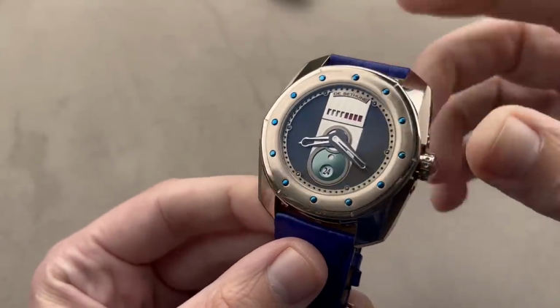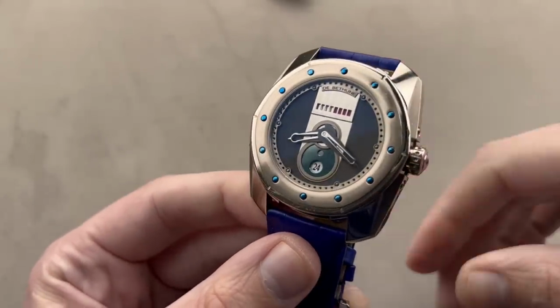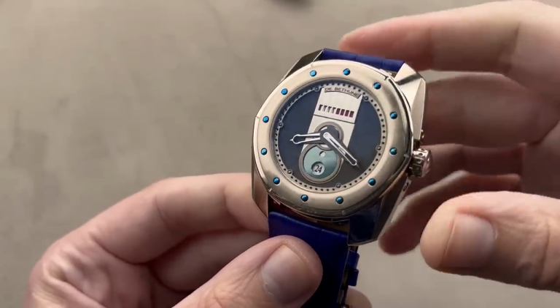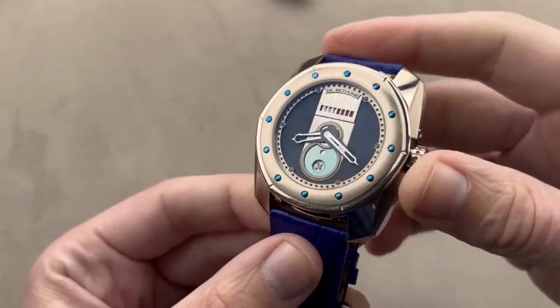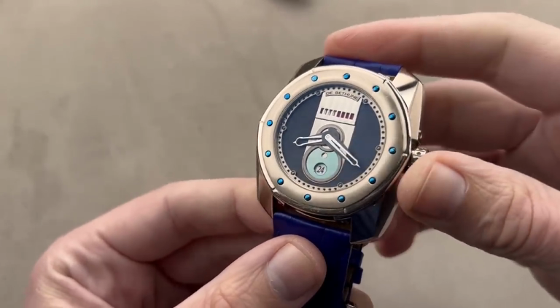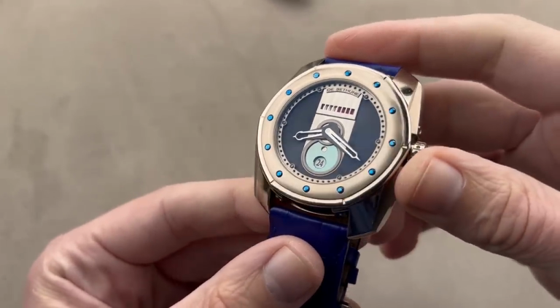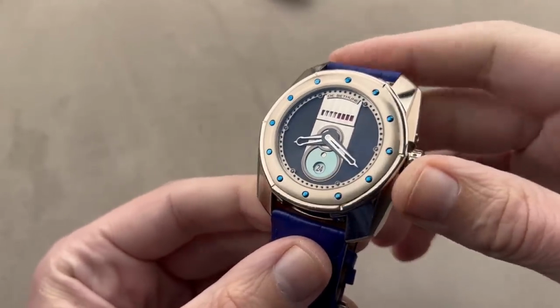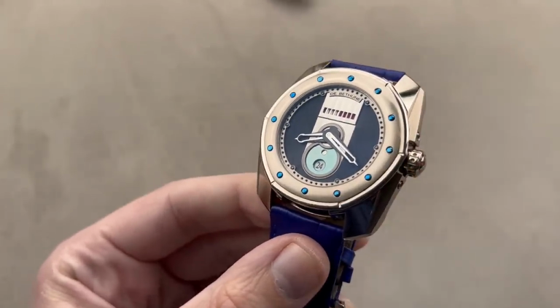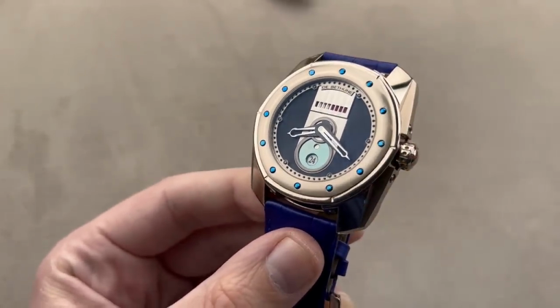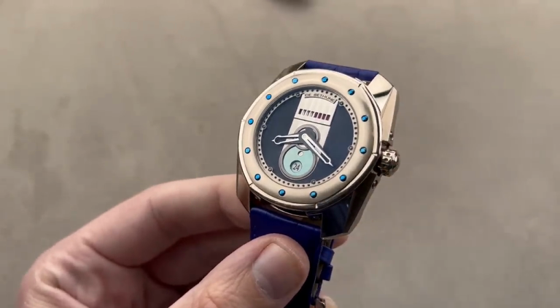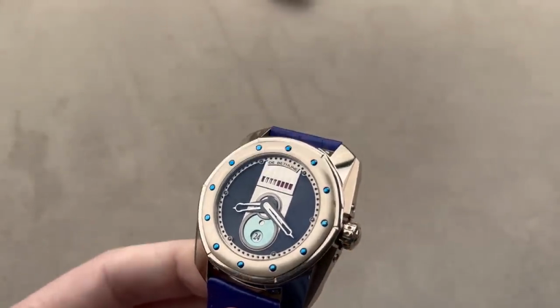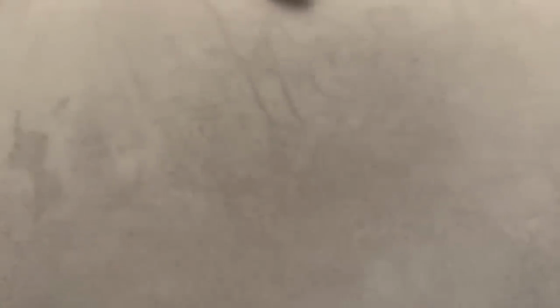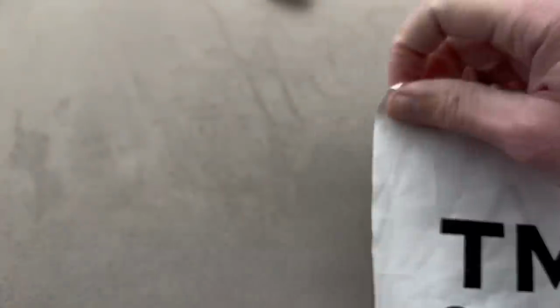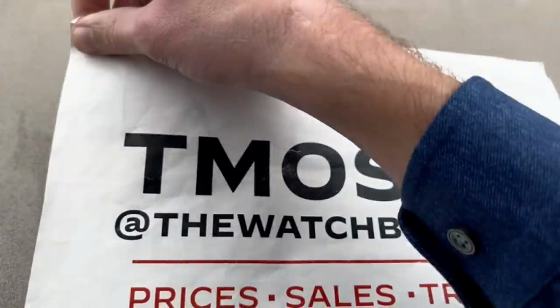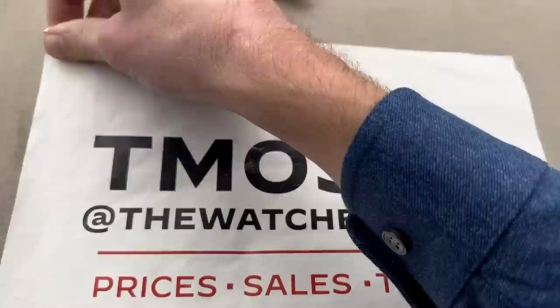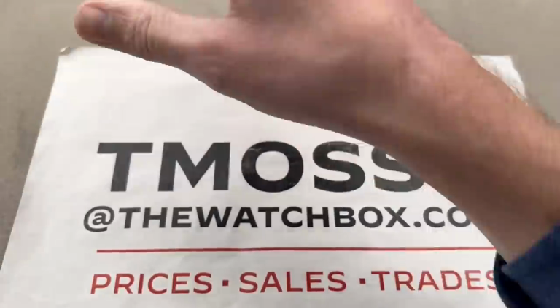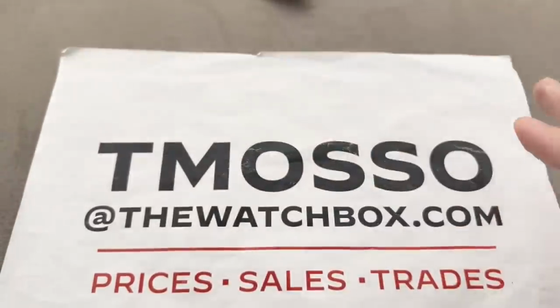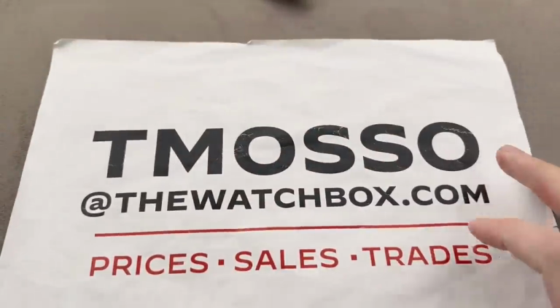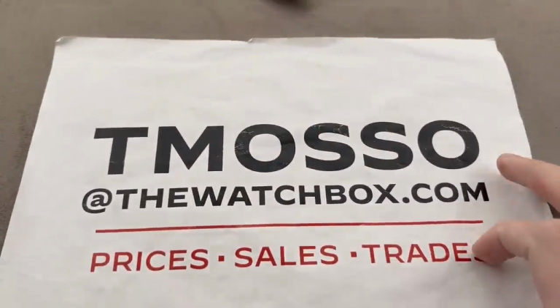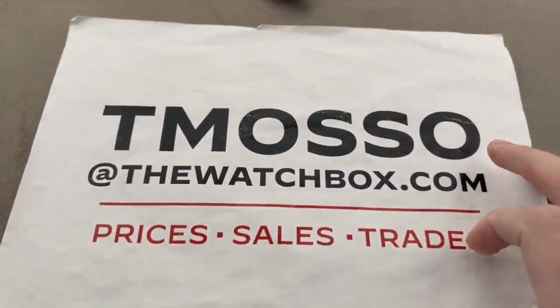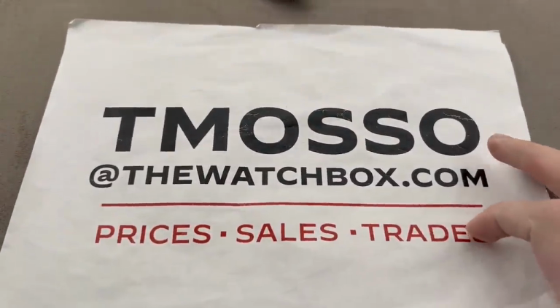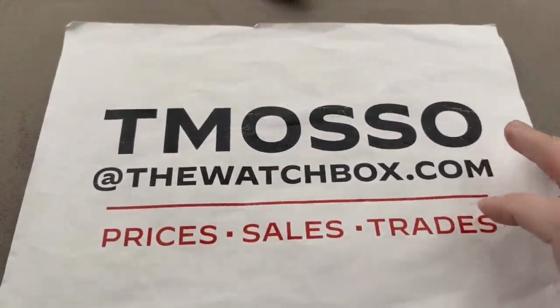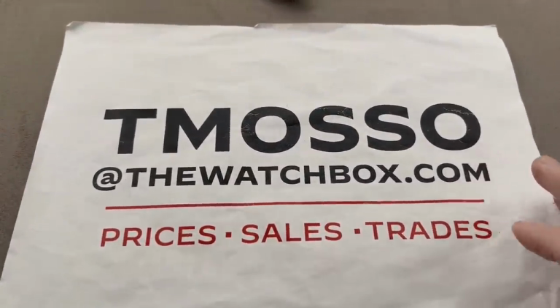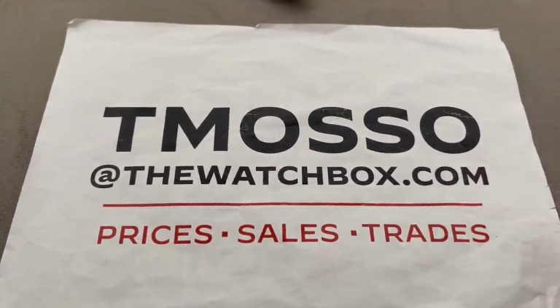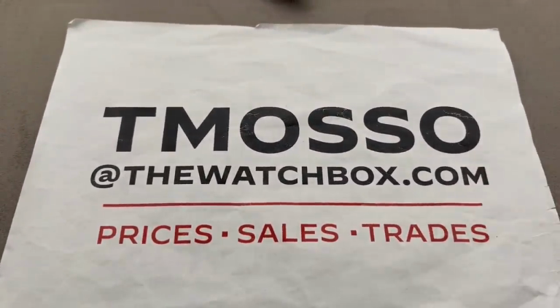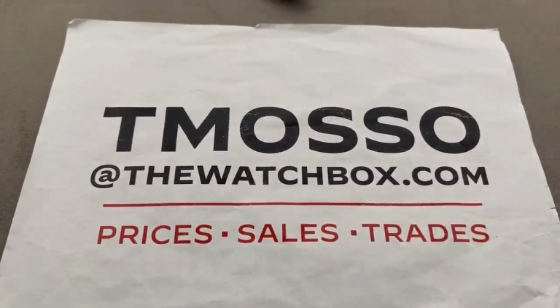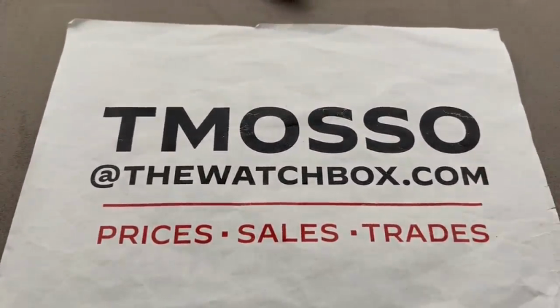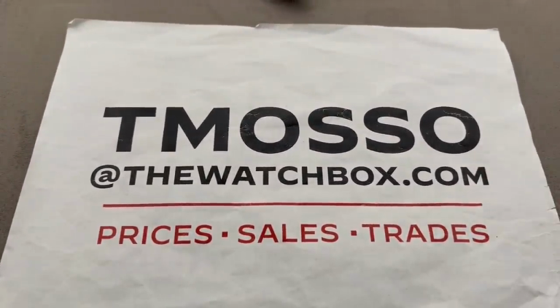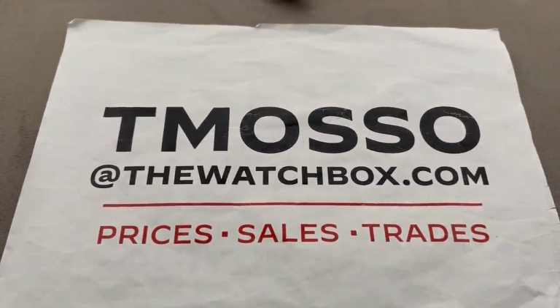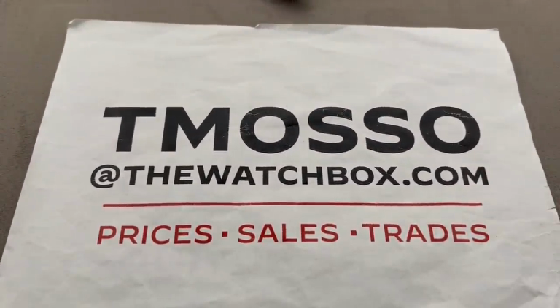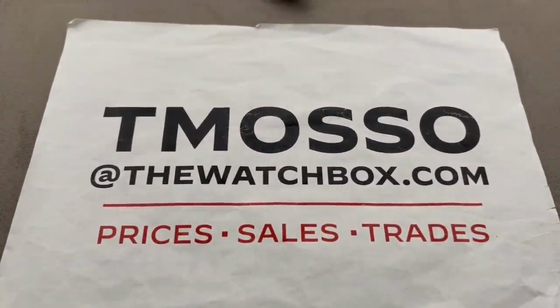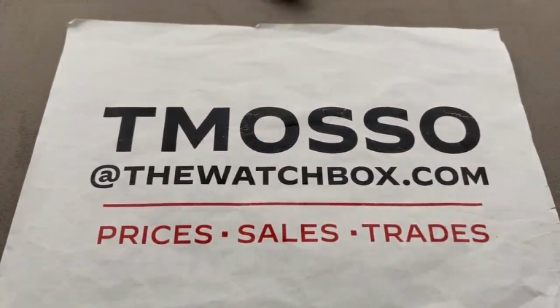This is the first example I have reviewed. If you love the watches you saw today, reach out to tmasso at thewatchbox.com for purchase and pricing details.